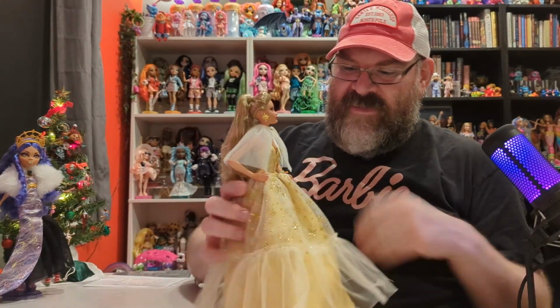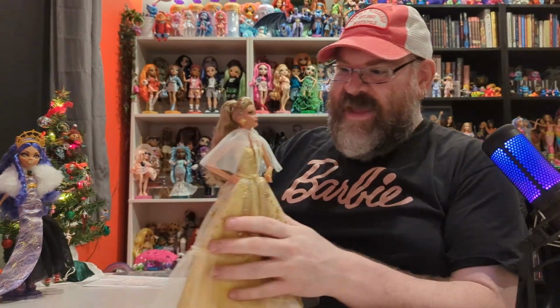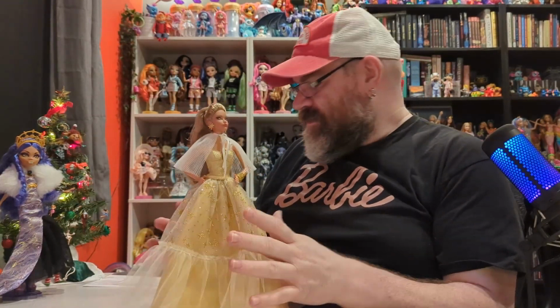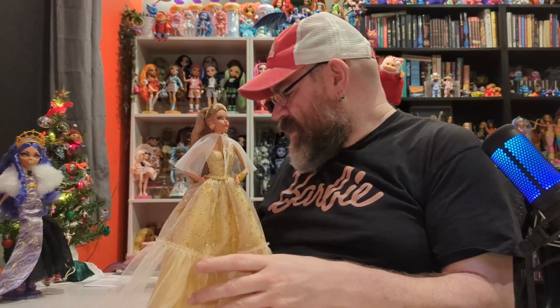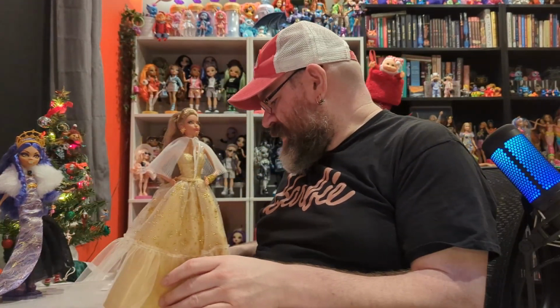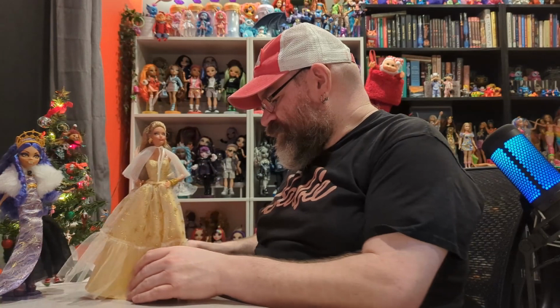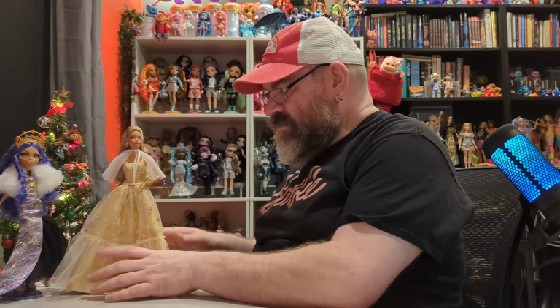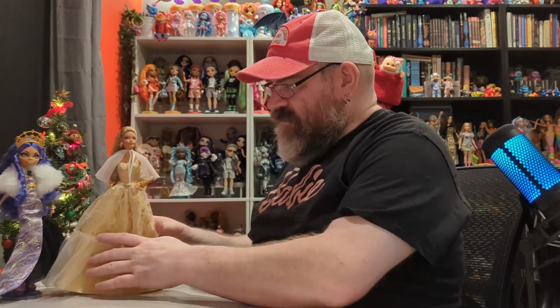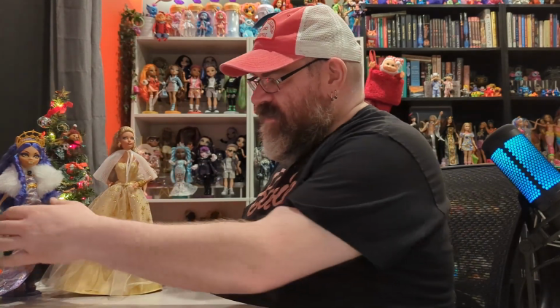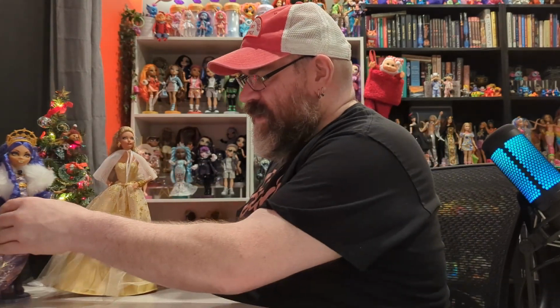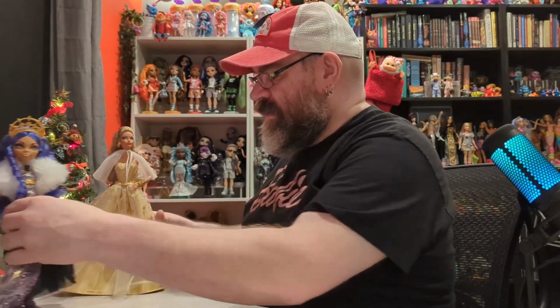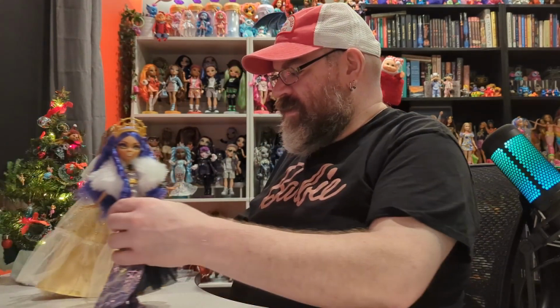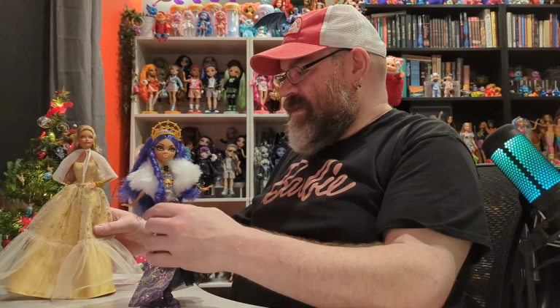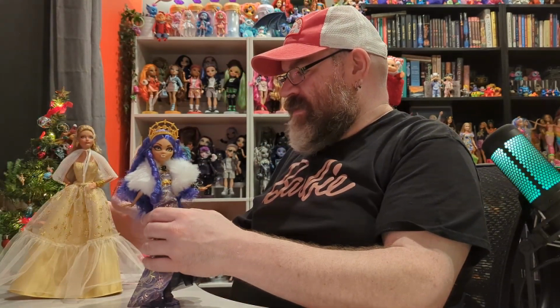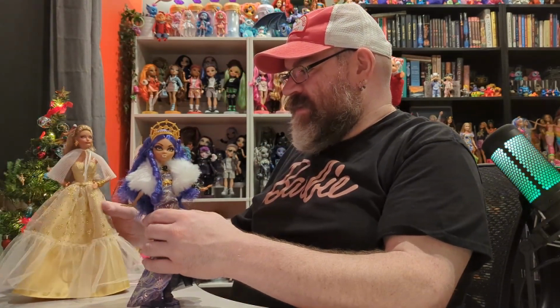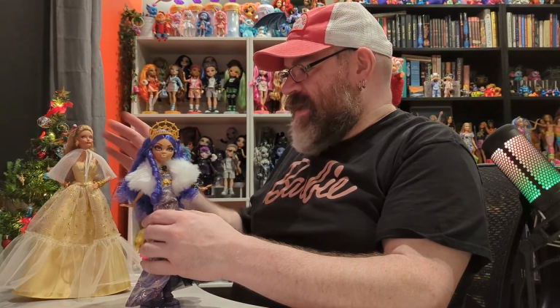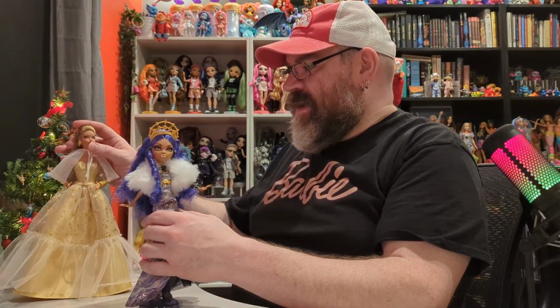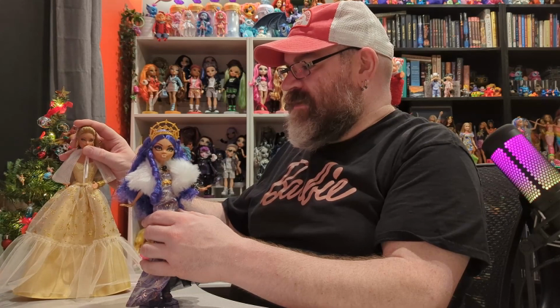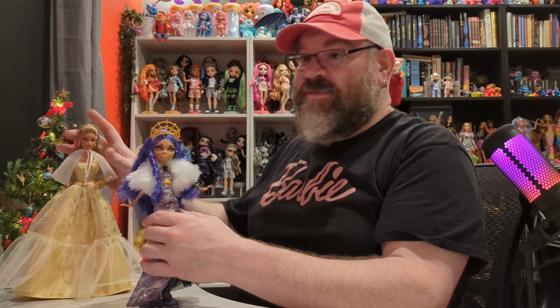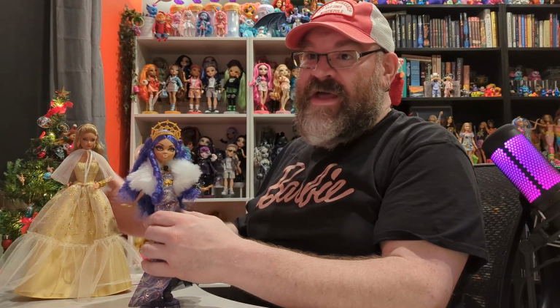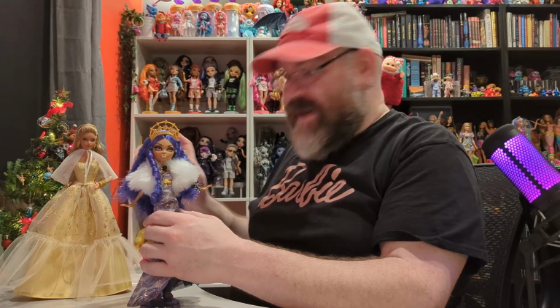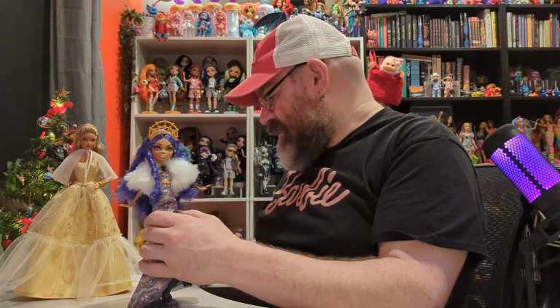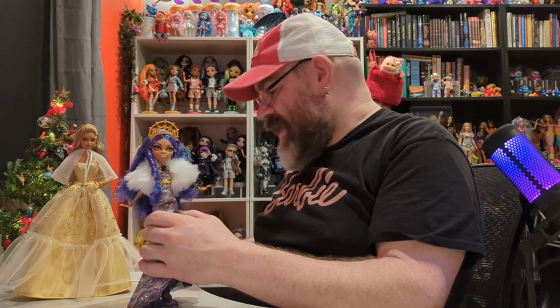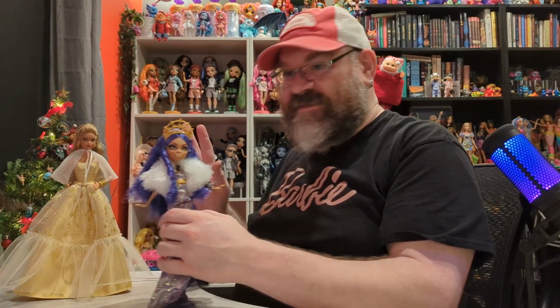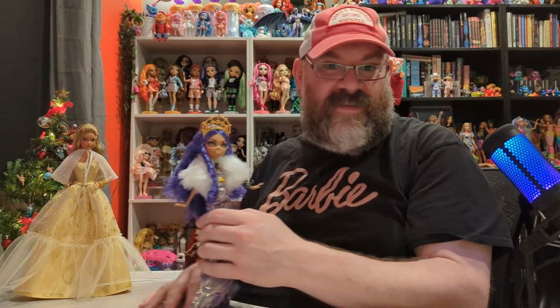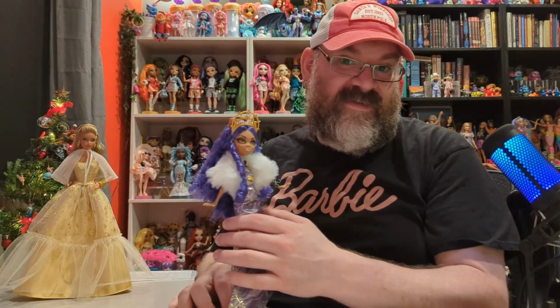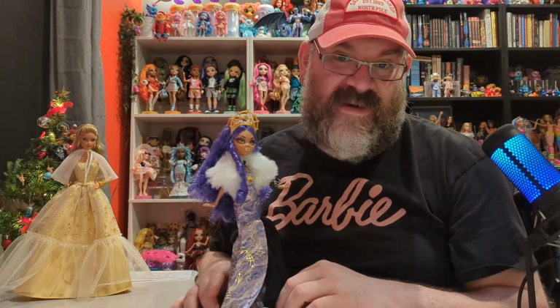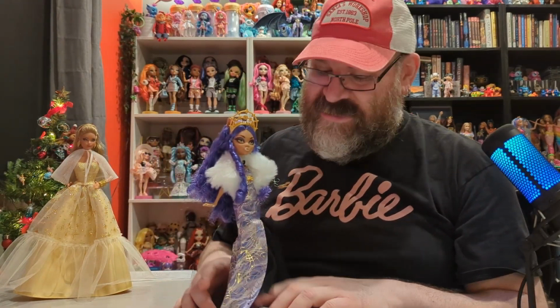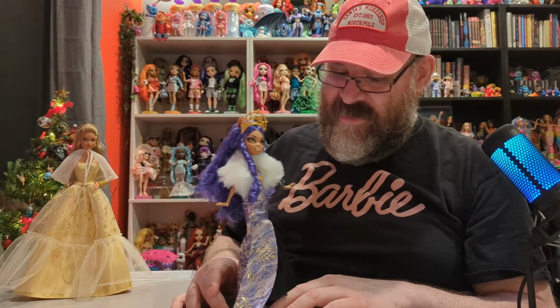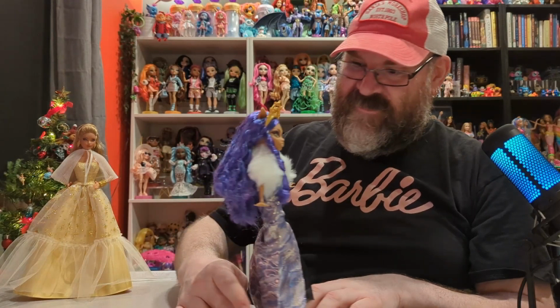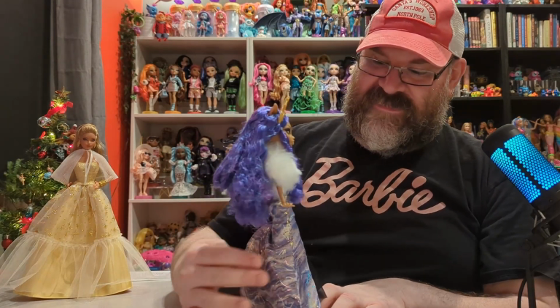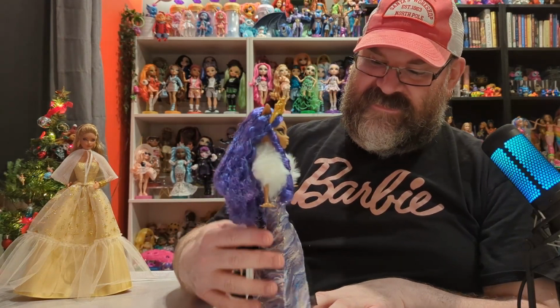So that's Barbie — very very pretty. I definitely am glad that I got this, and I'm really glad I took it out of the box. She's going to be a Christmas decoration in my home for the rest of the season.